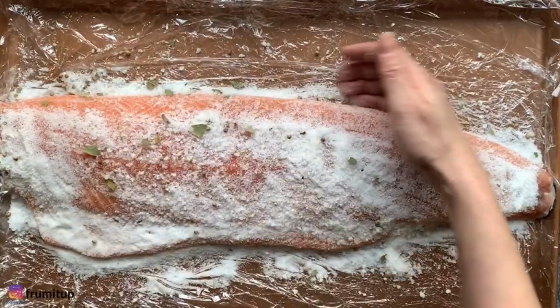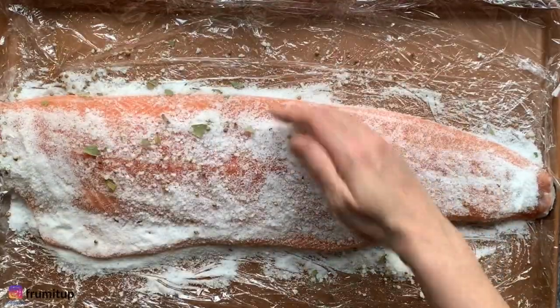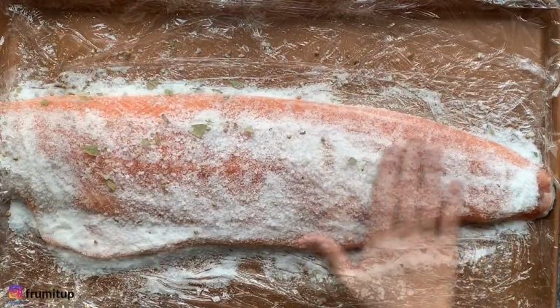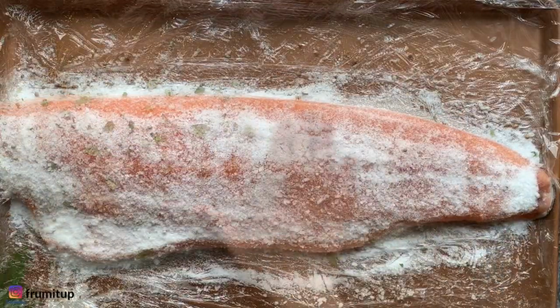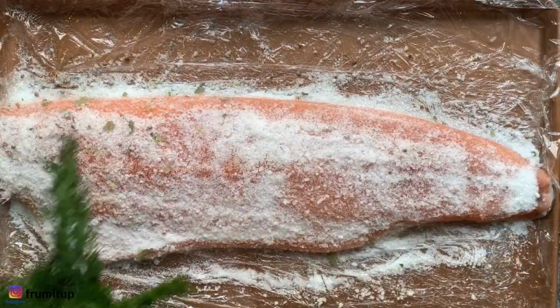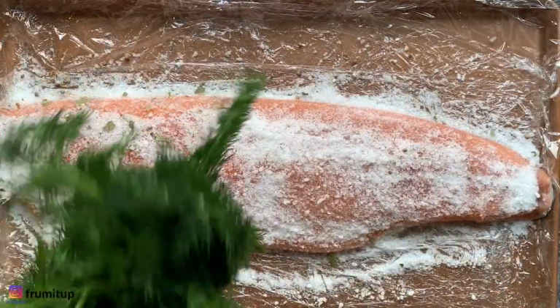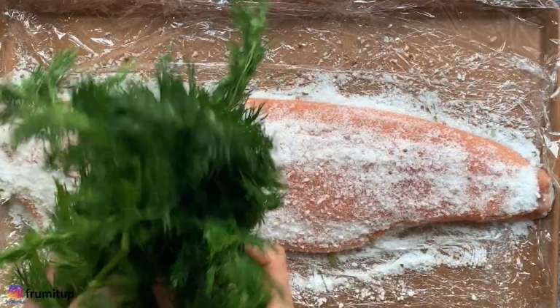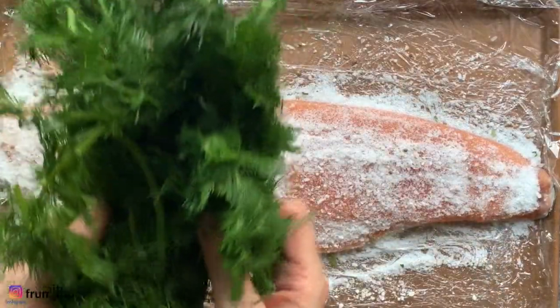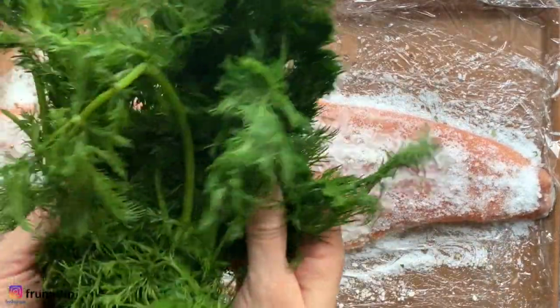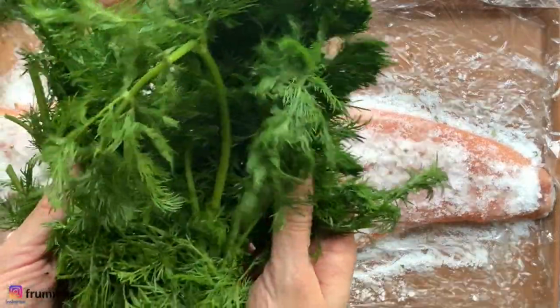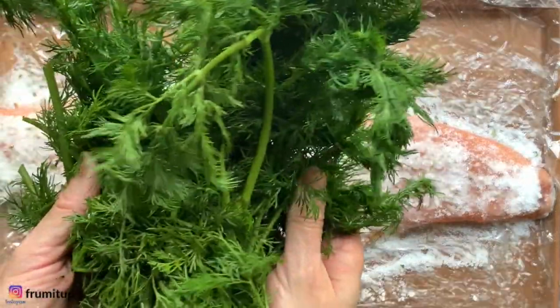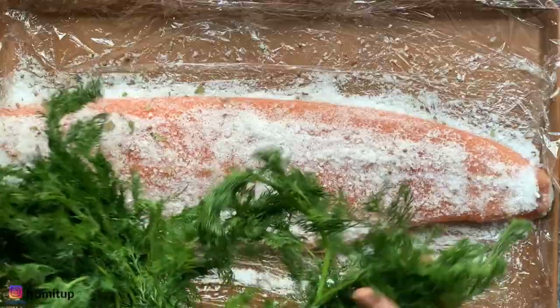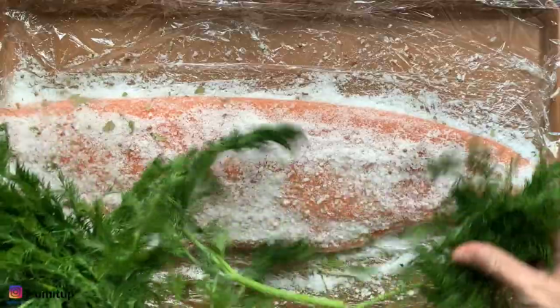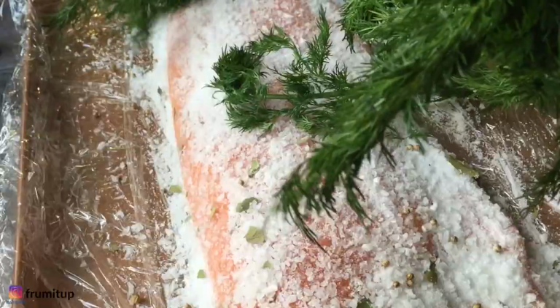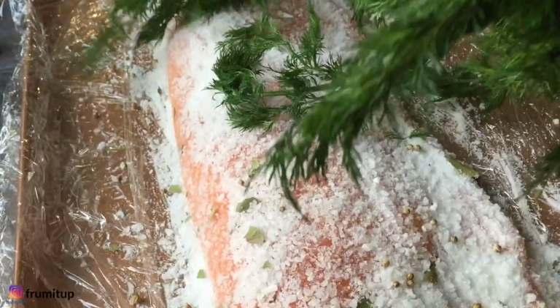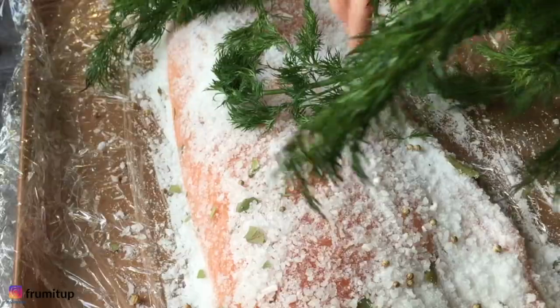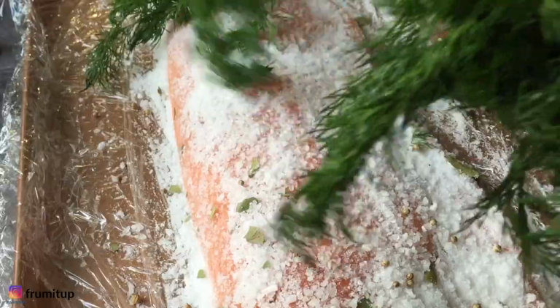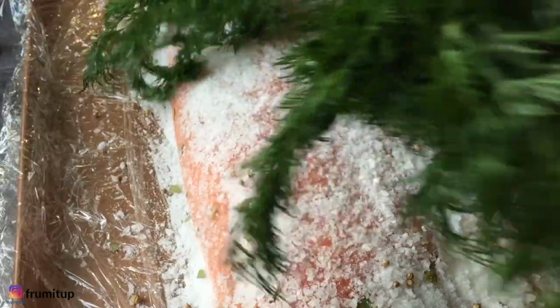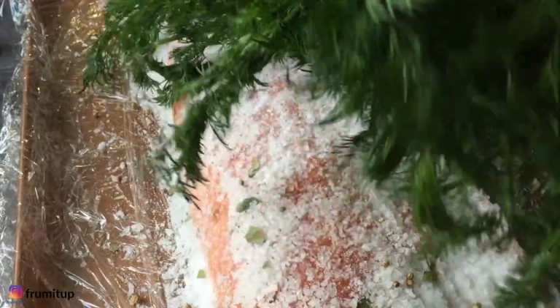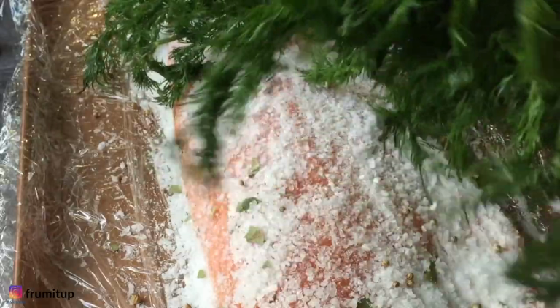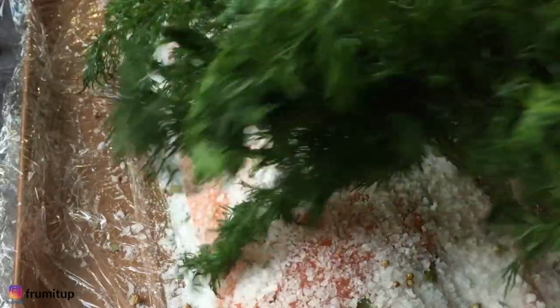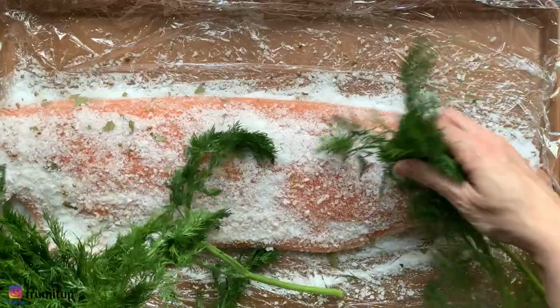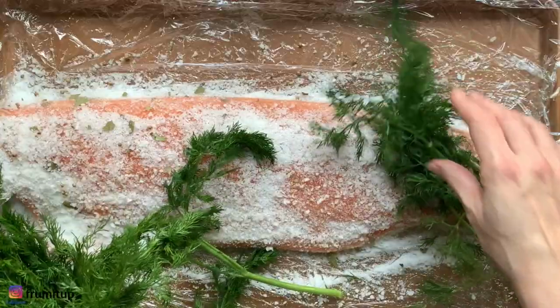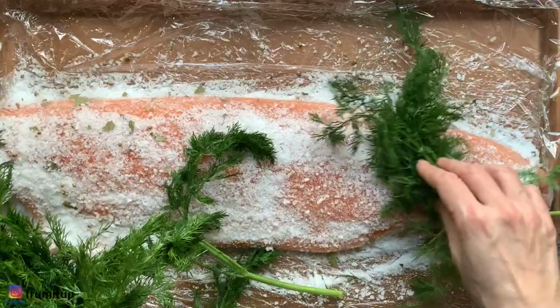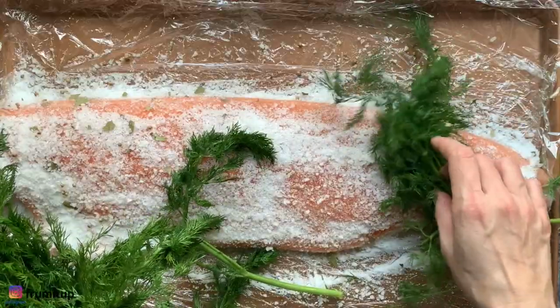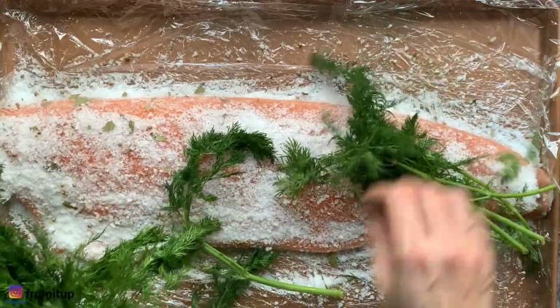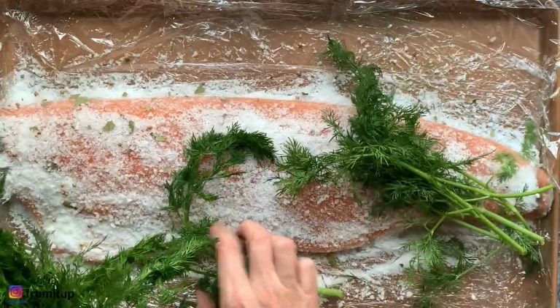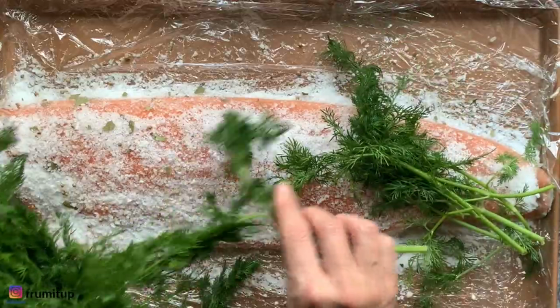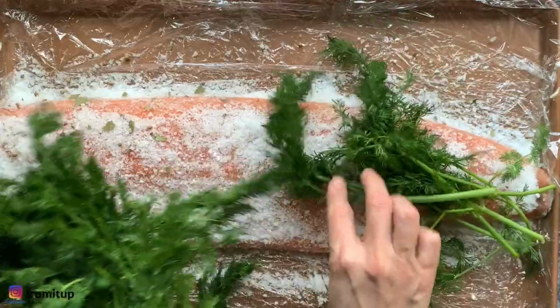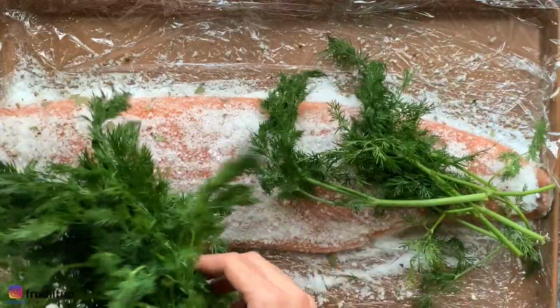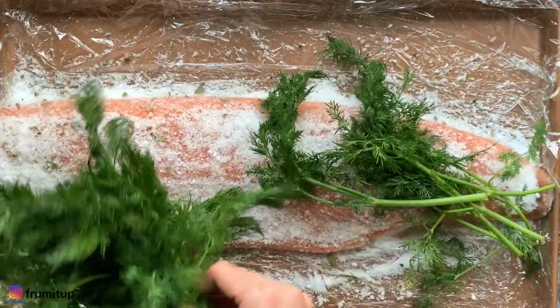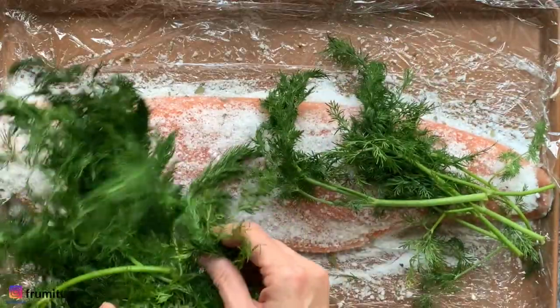Cover your salmon completely with dill. I like to use a lot of dill, but you can add as little or as much as you want.